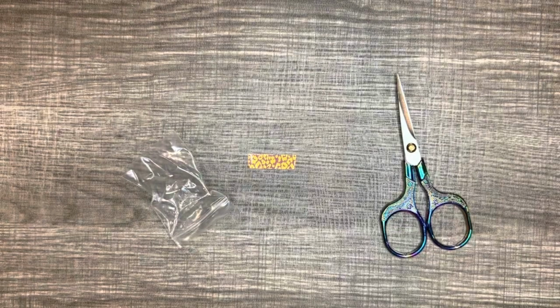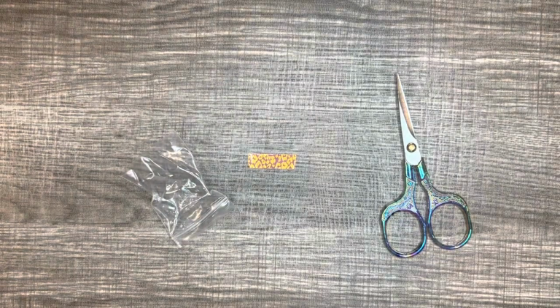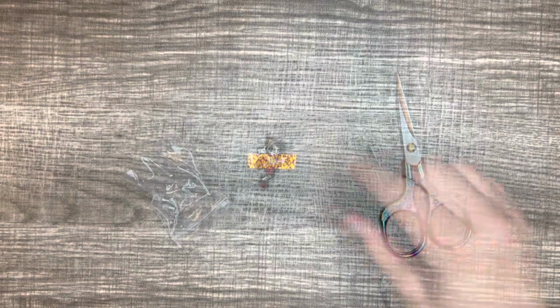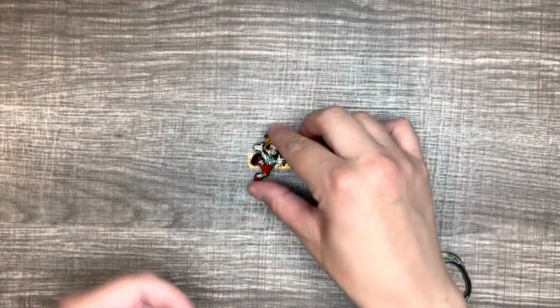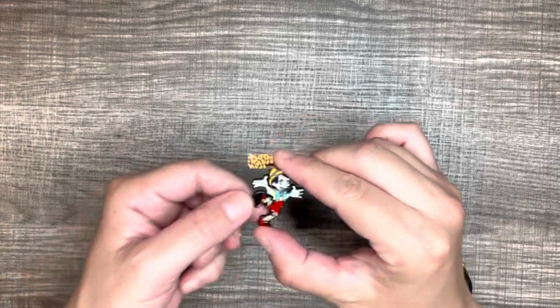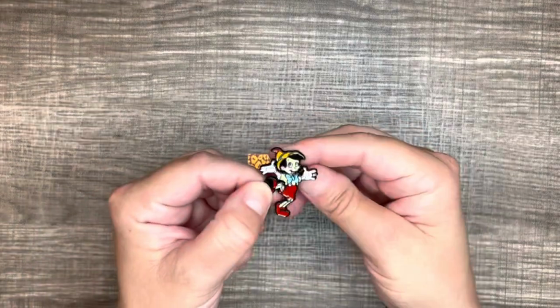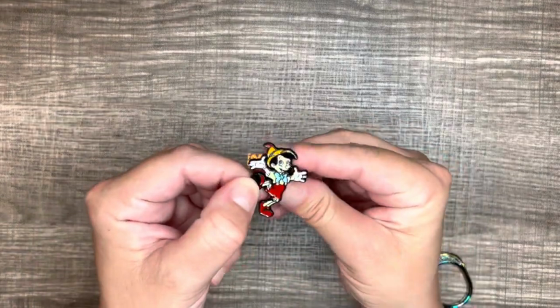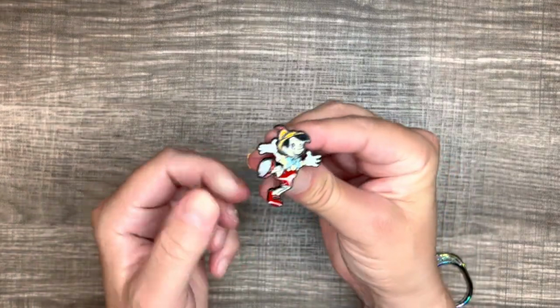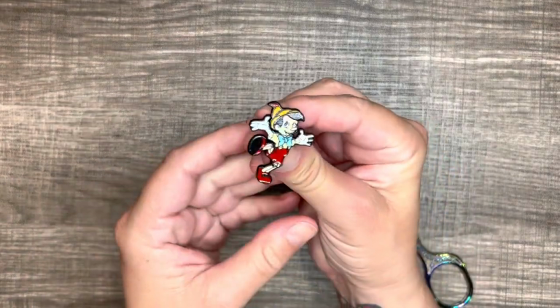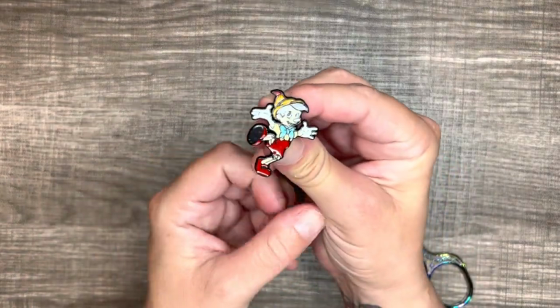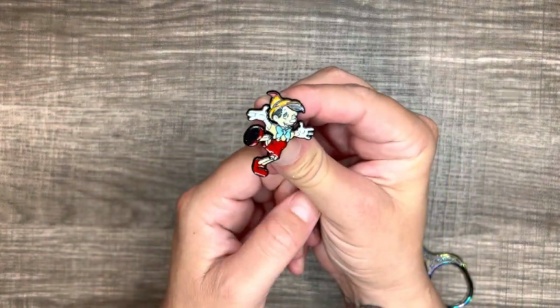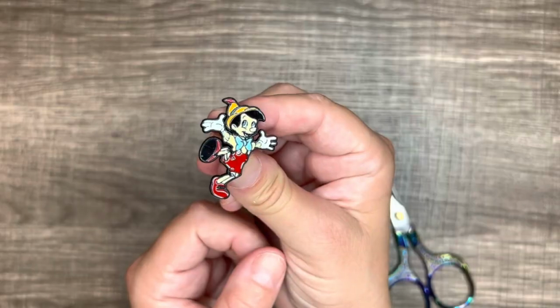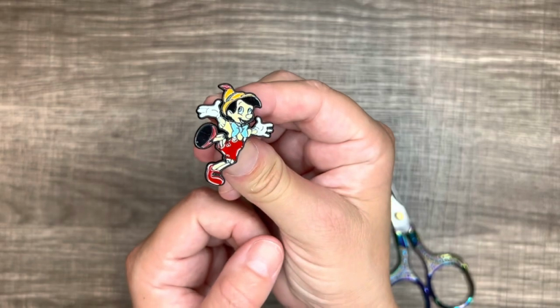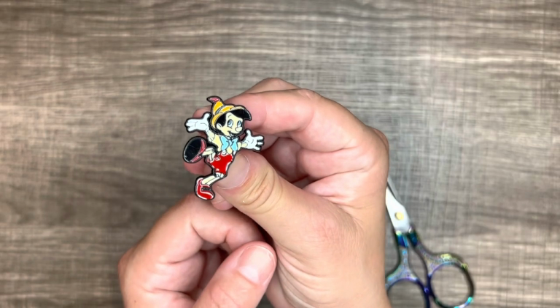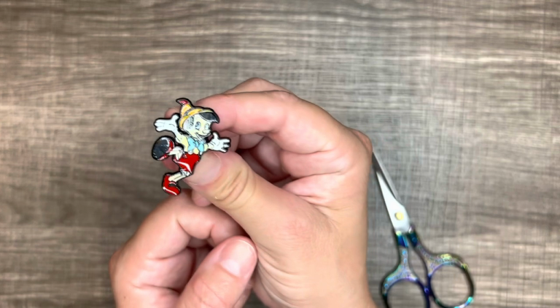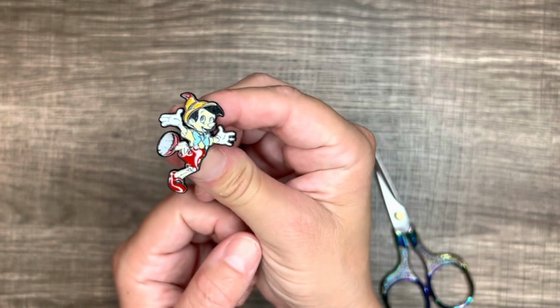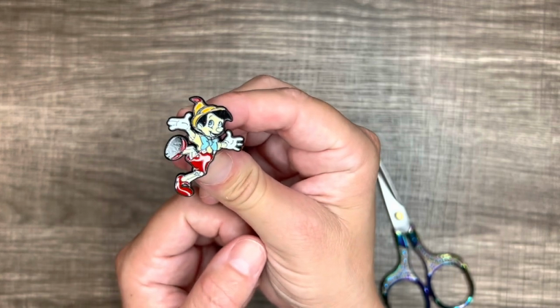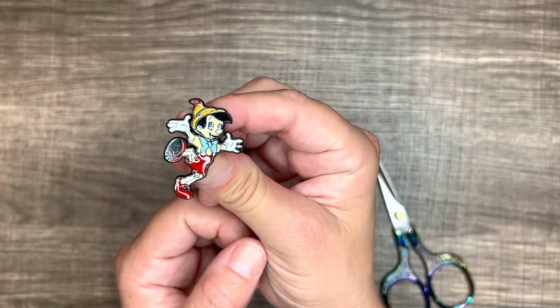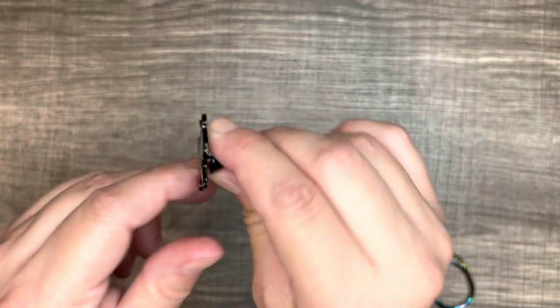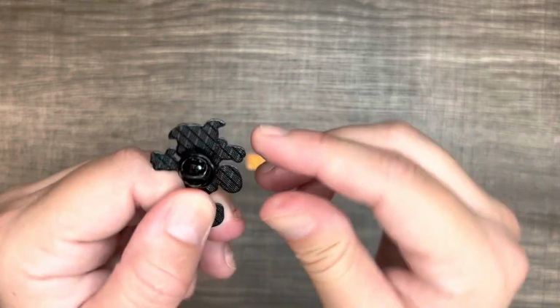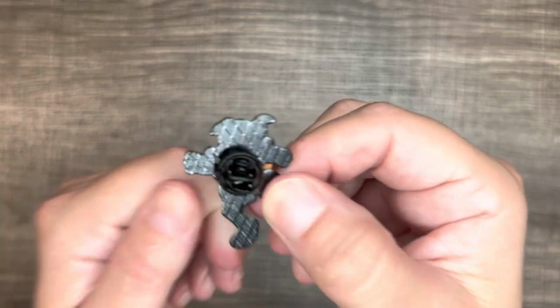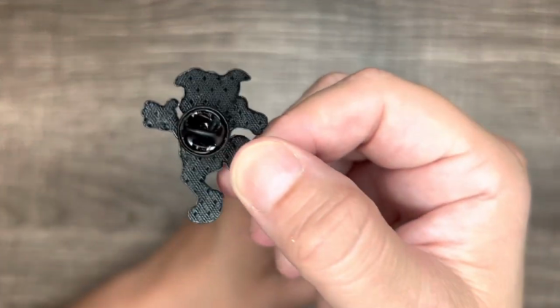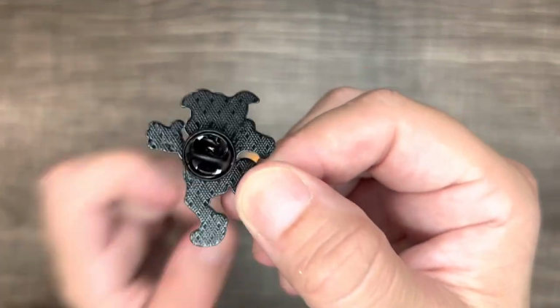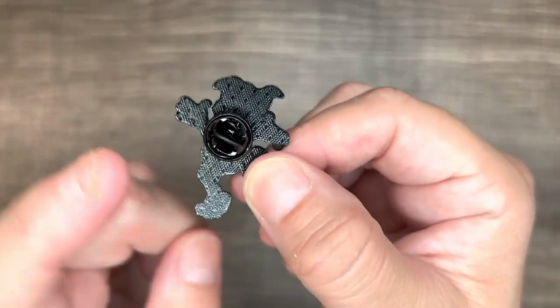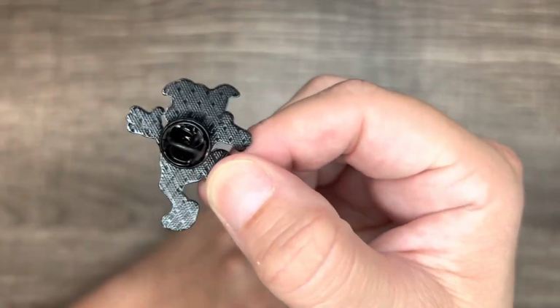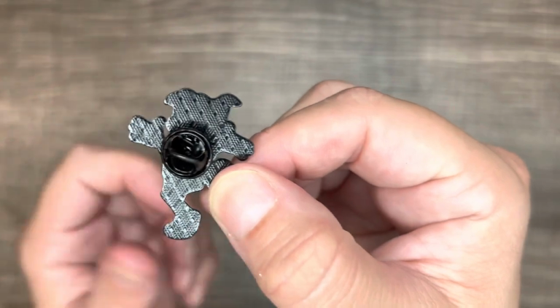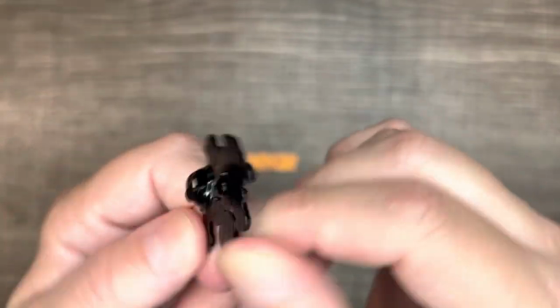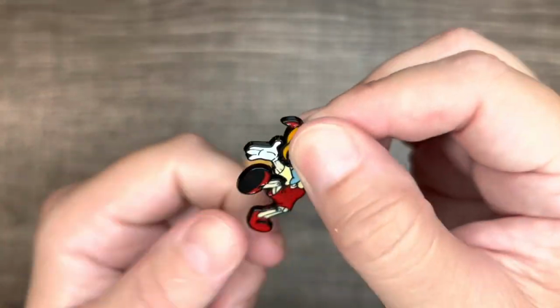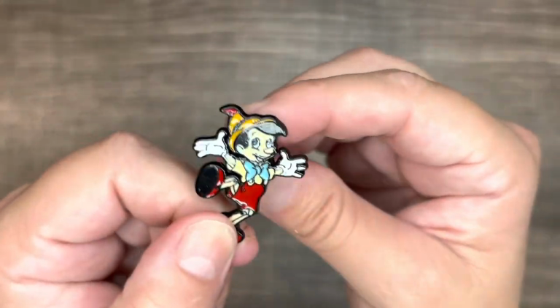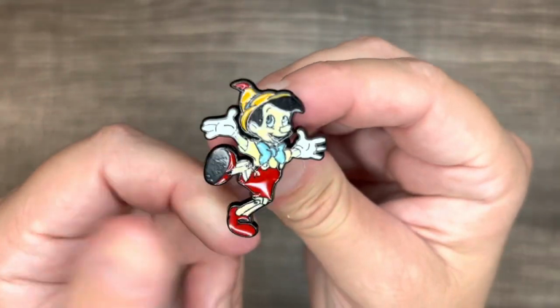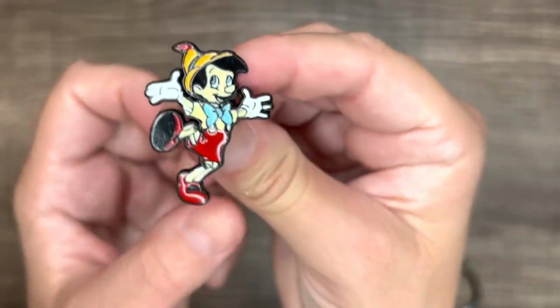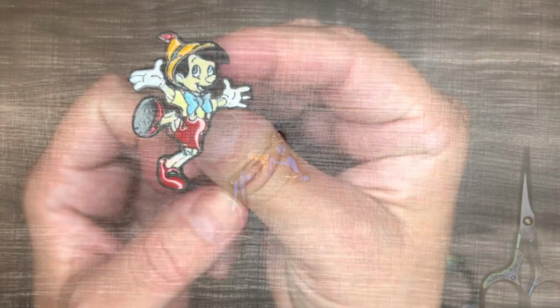So the next thing I've got is a Pinocchio pin. And that was $2.48 for that pin. He's got the black metal backing. He's cute.